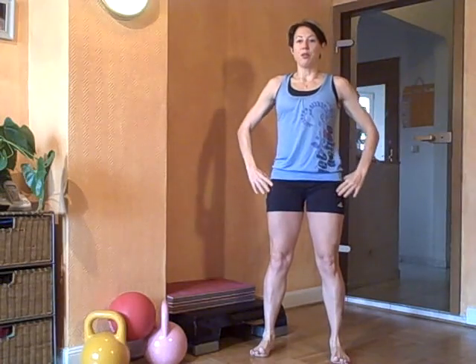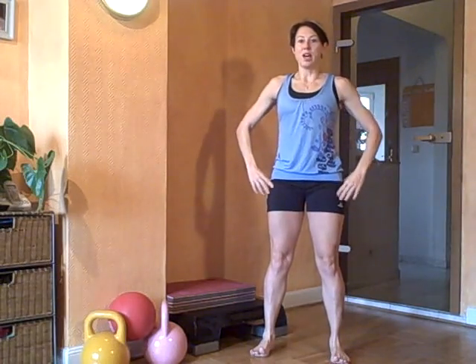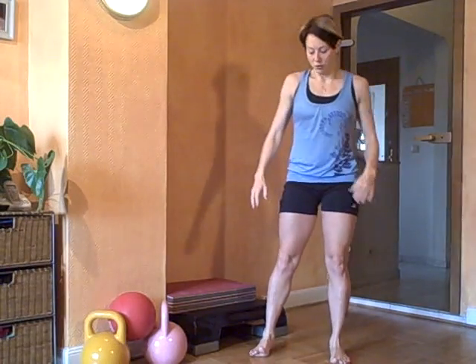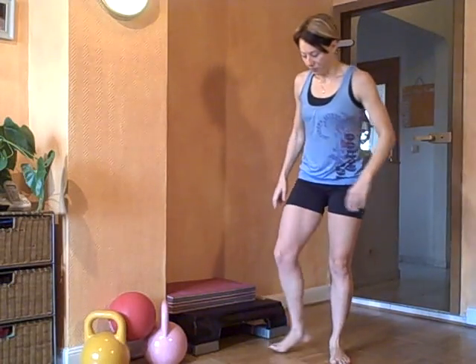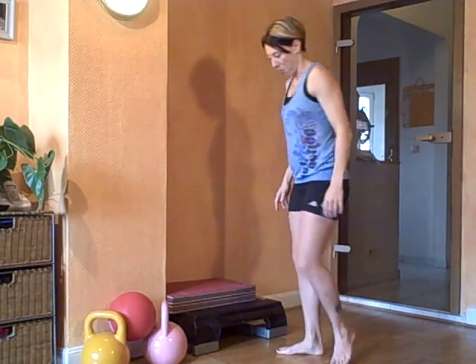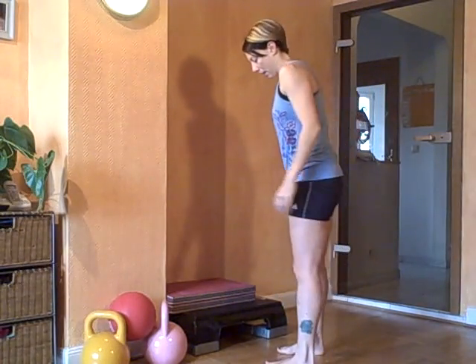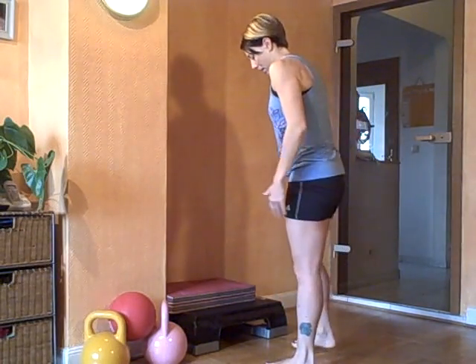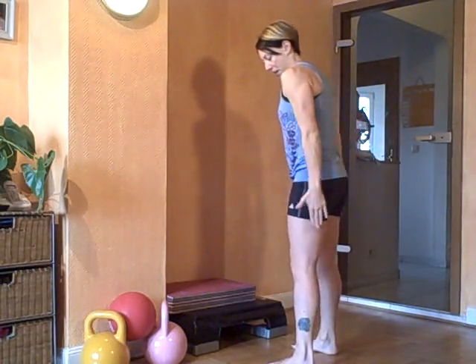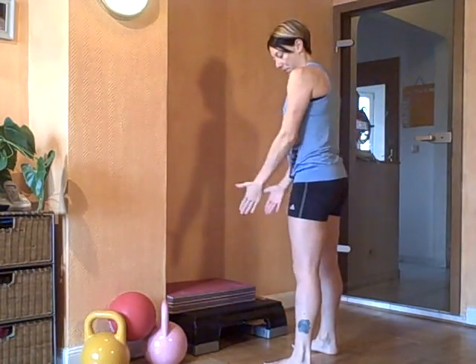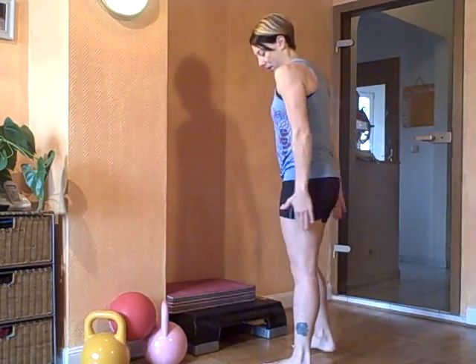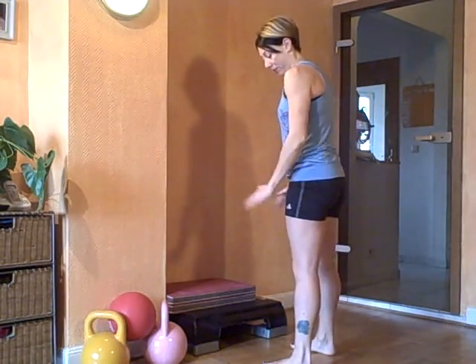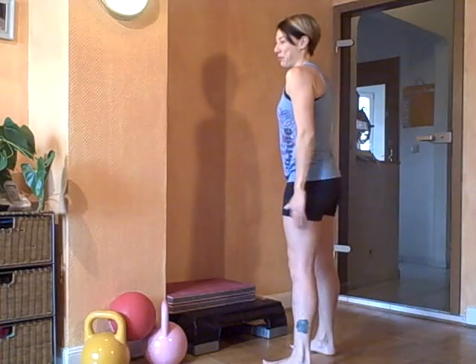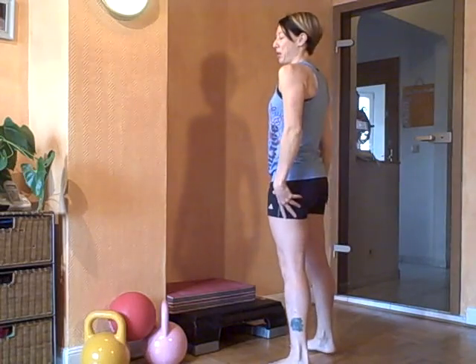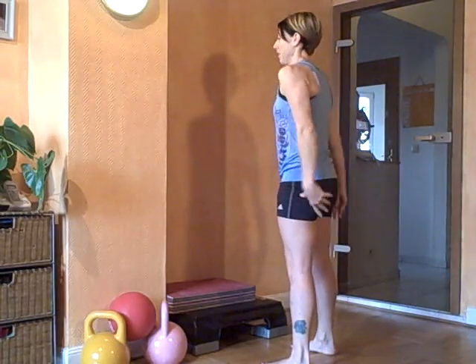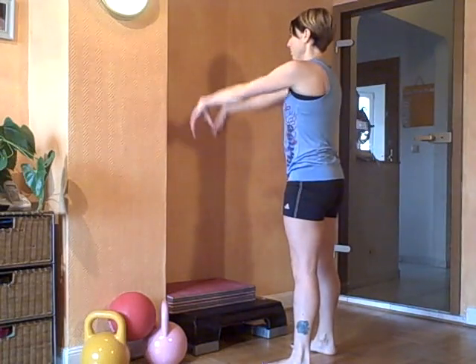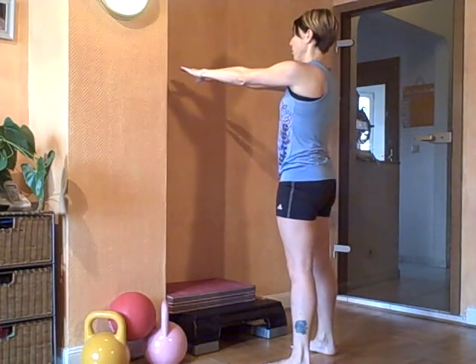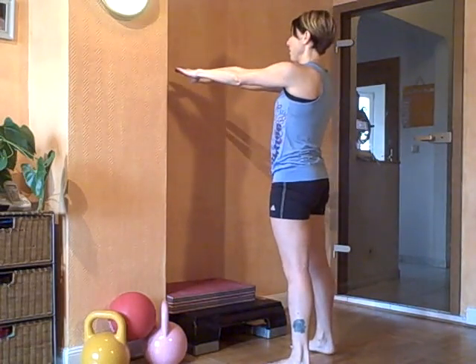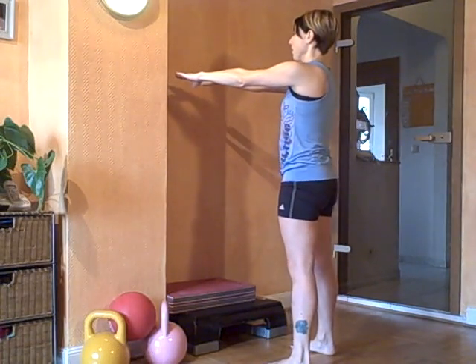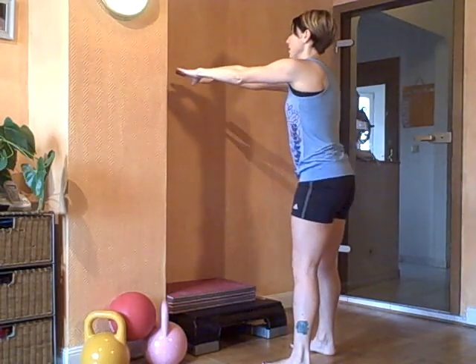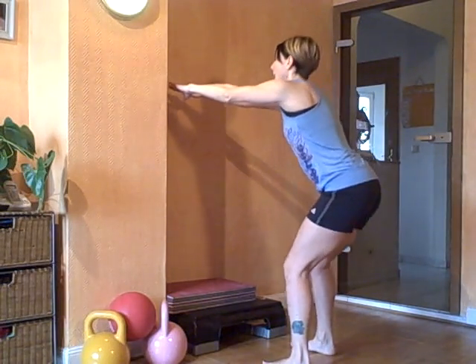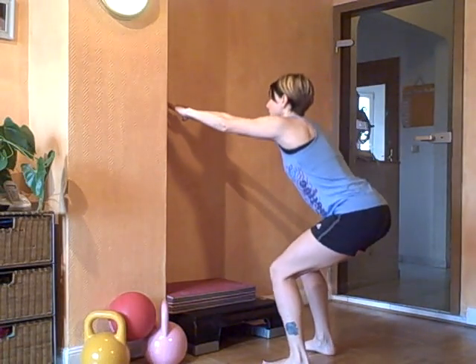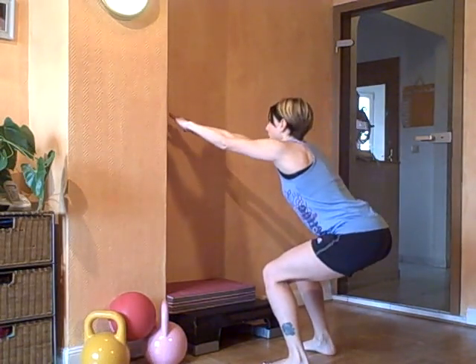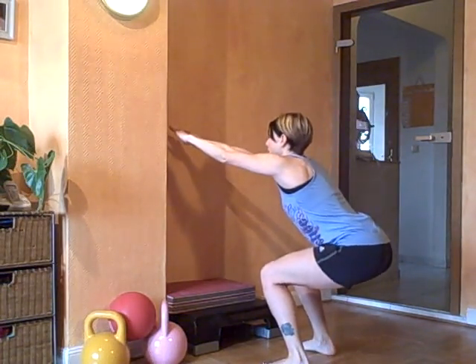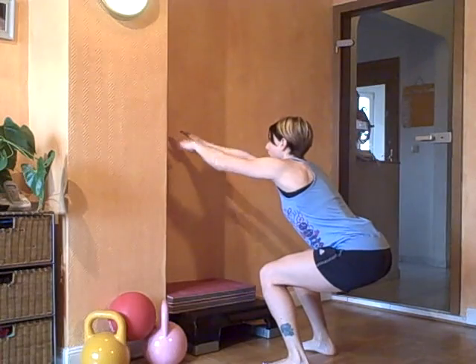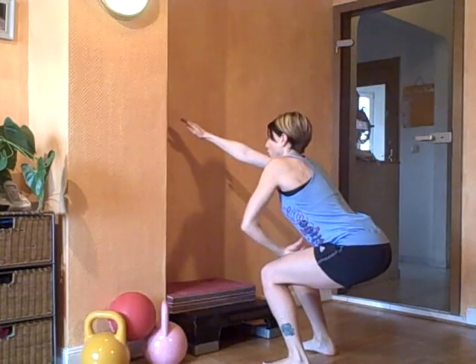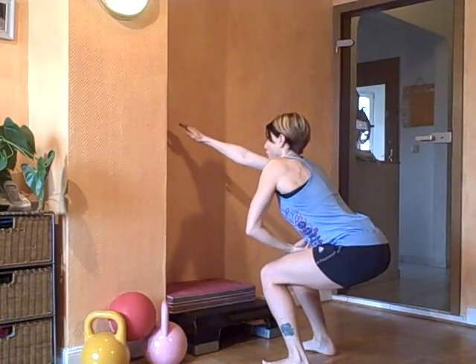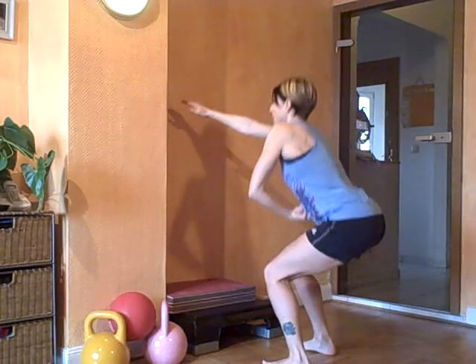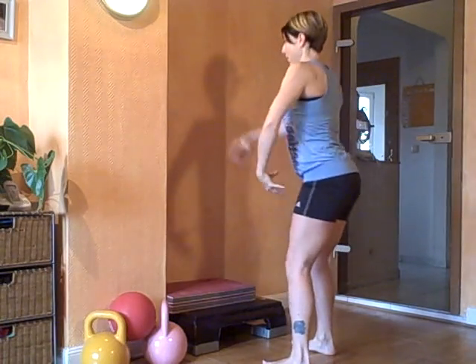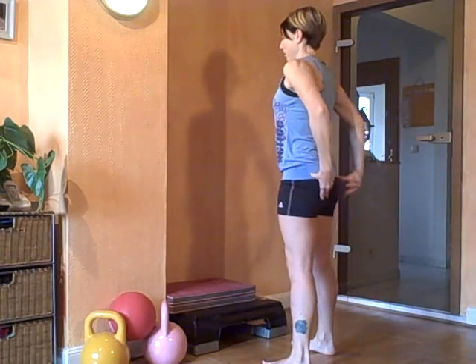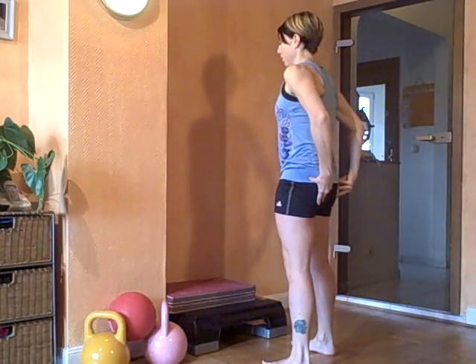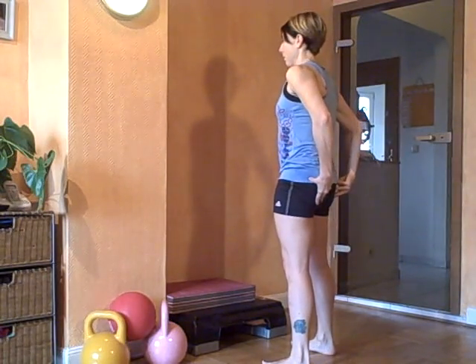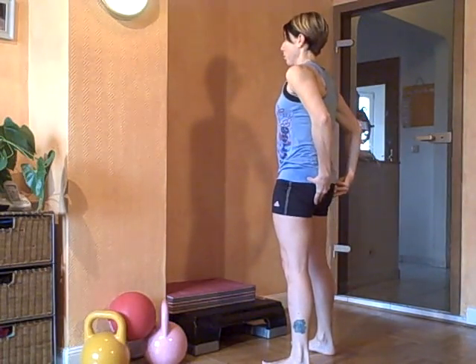From a side-on view — same again. Feet are hip-width apart. We're going to put our arms out in front of us, and we're going to sink back as far as we can, with control. We come up and we squeeze the bum forward.